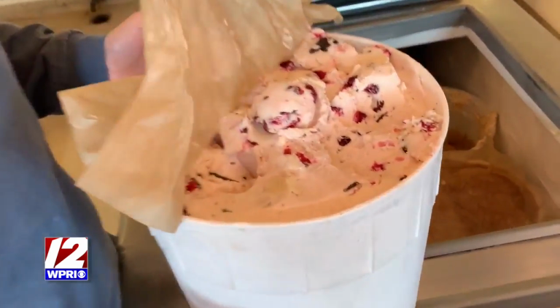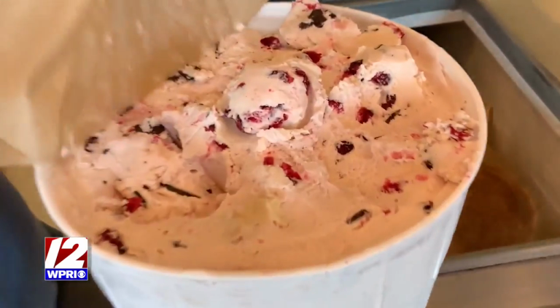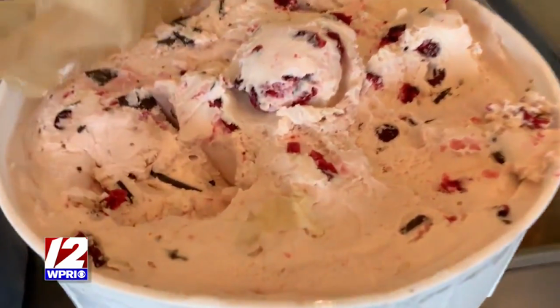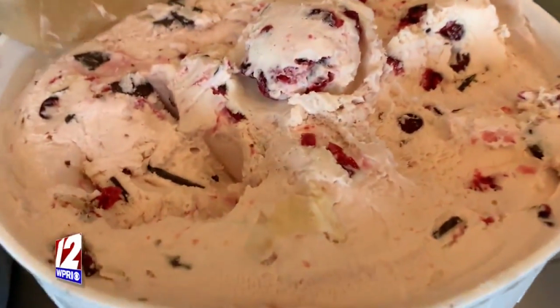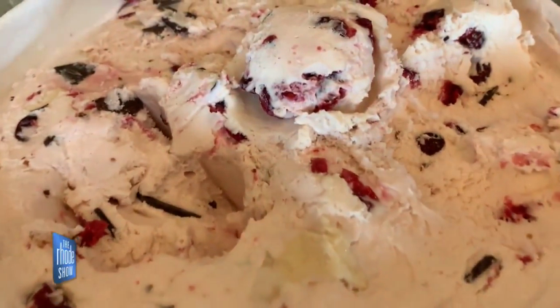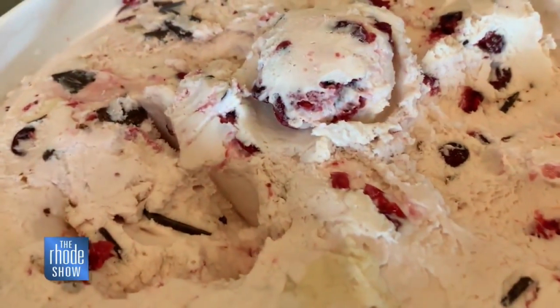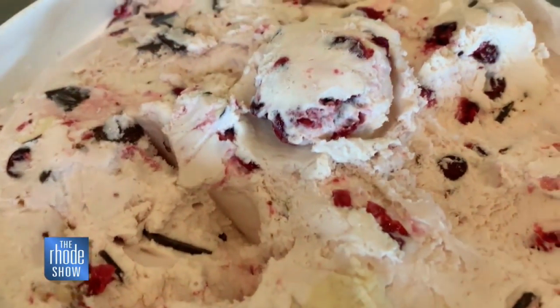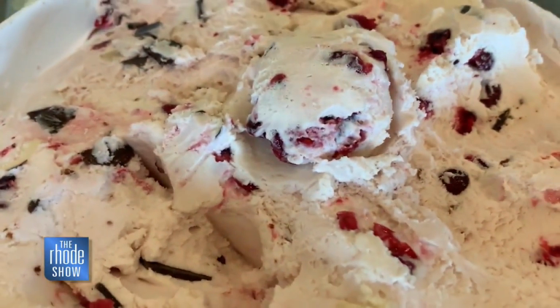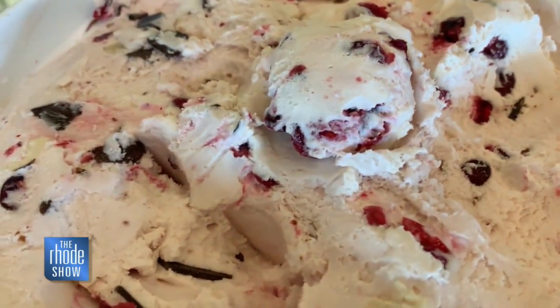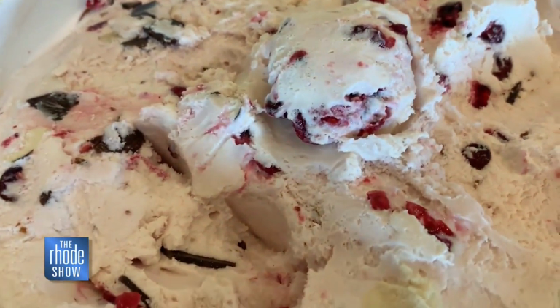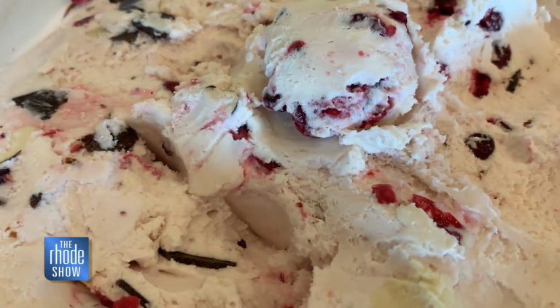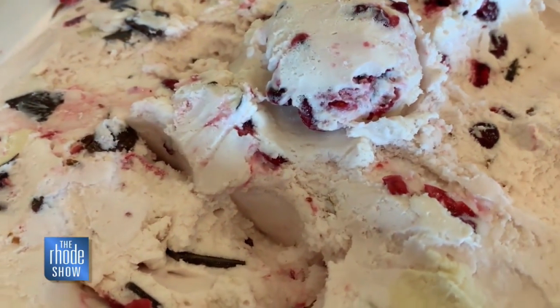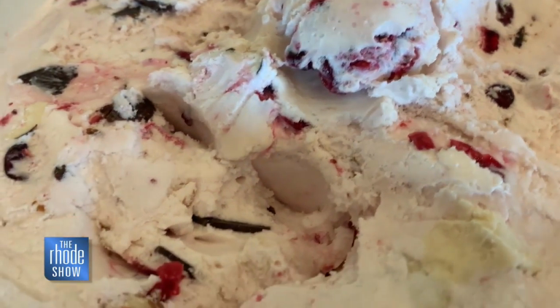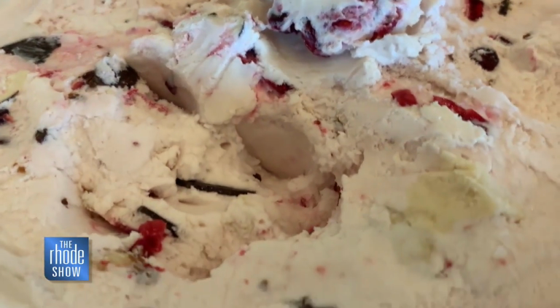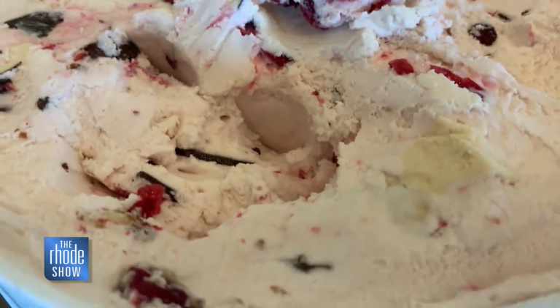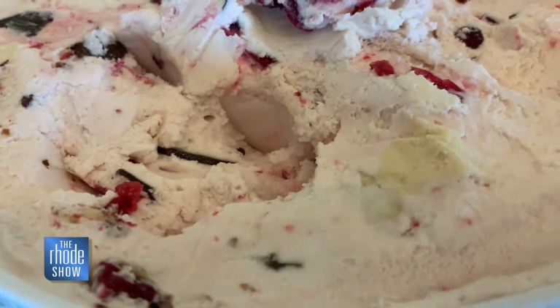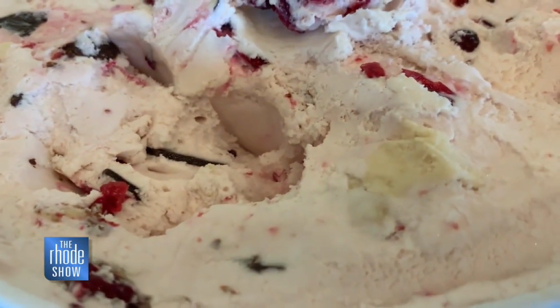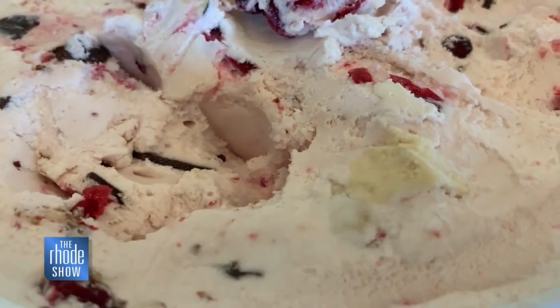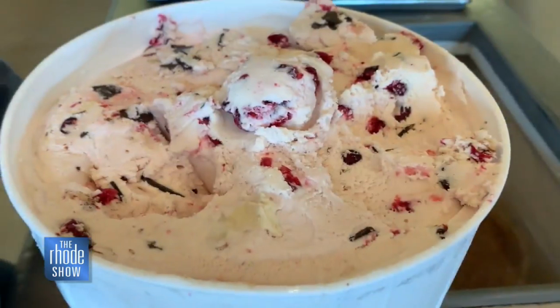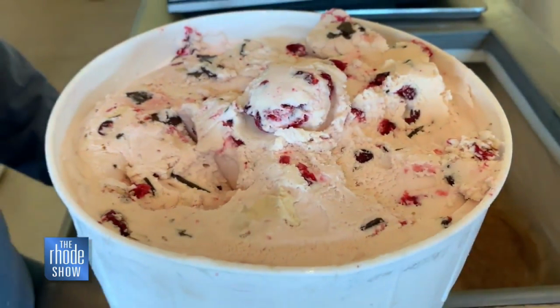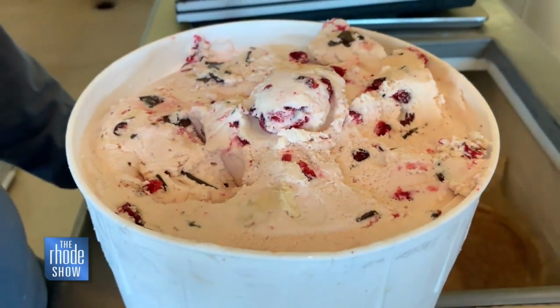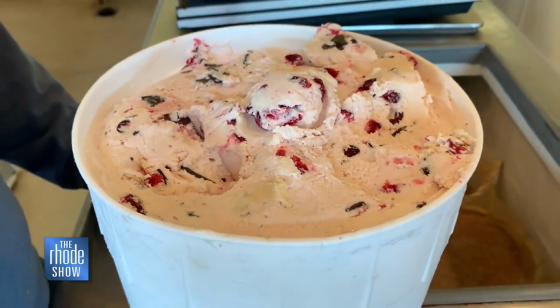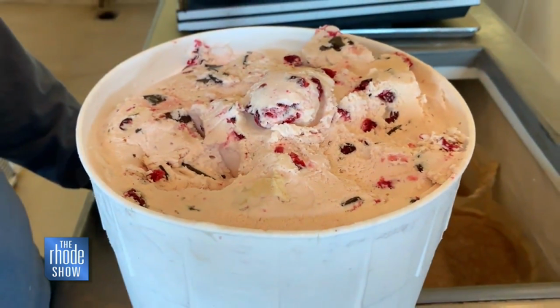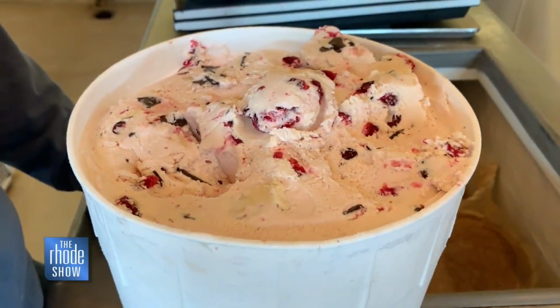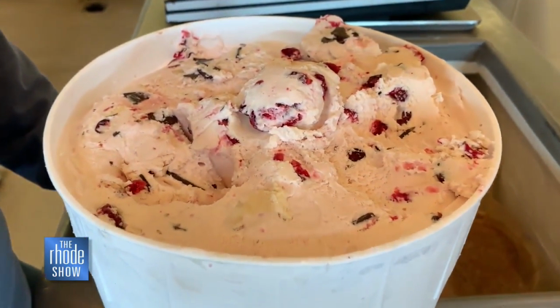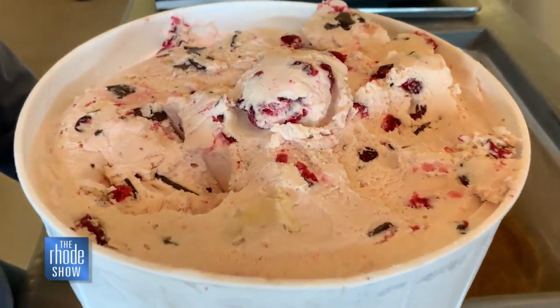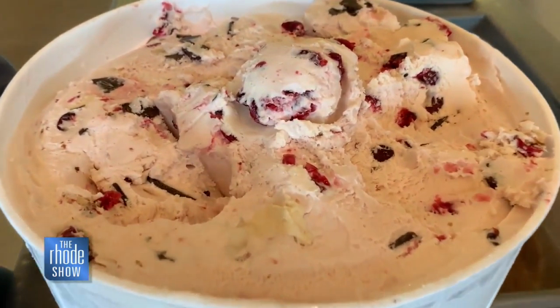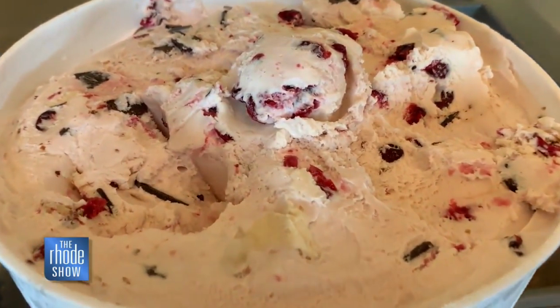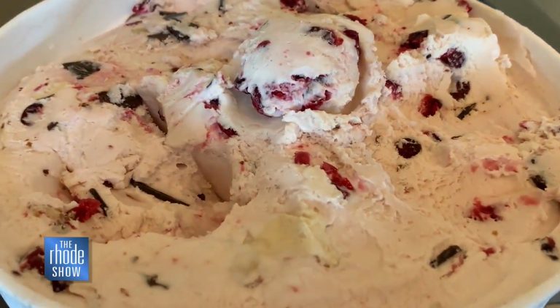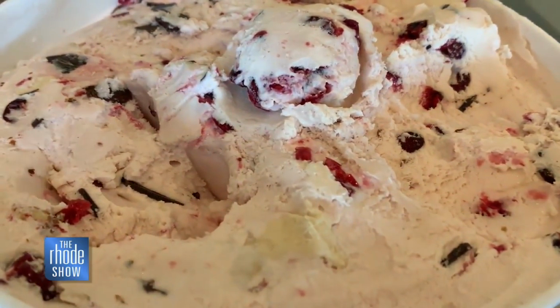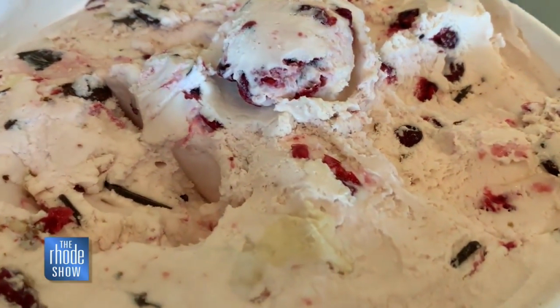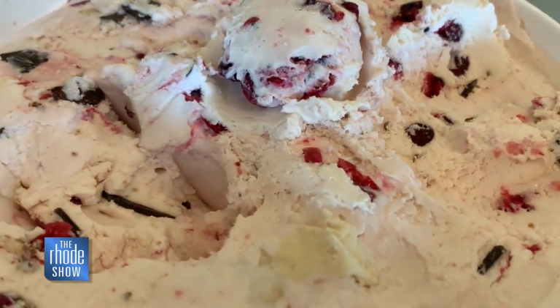It's local cranberries. We boil them down on the stove, separate the juice from the berries, and put the juice right into the base, so it's kind of like a light pink cranberry base. Add back in the cranberry pieces, shaved almonds, and dark chocolate chunks.